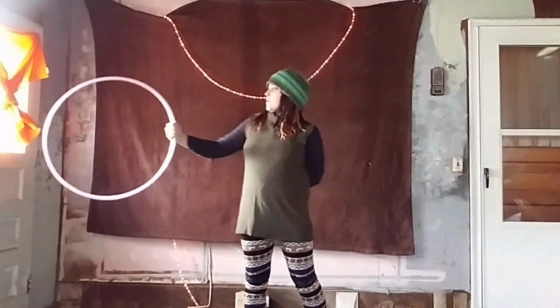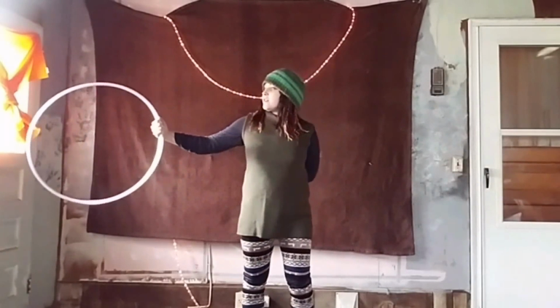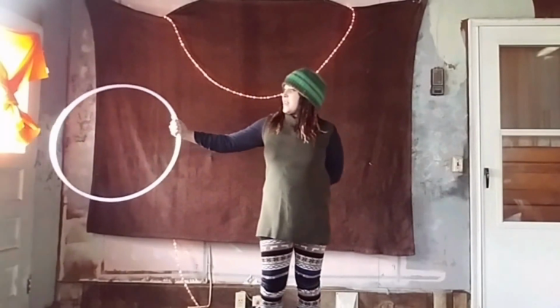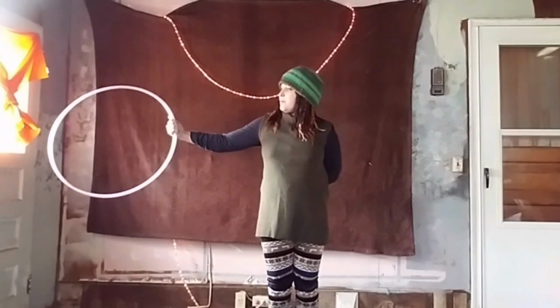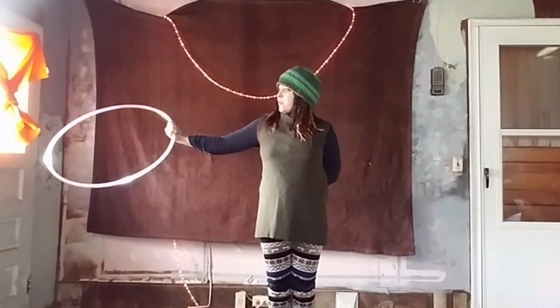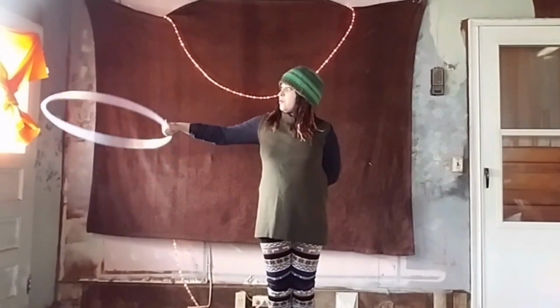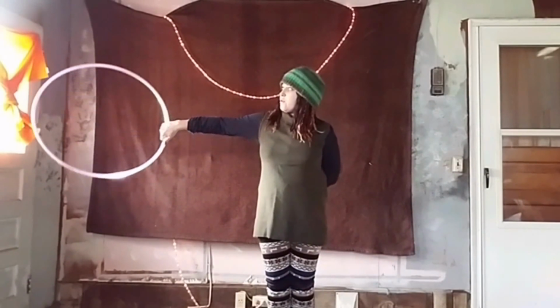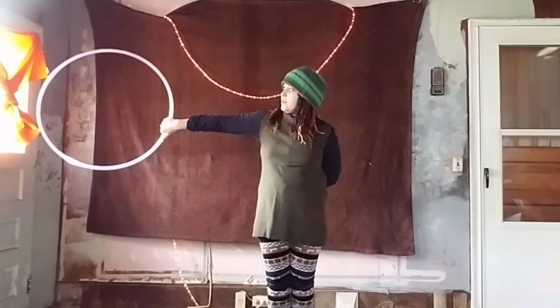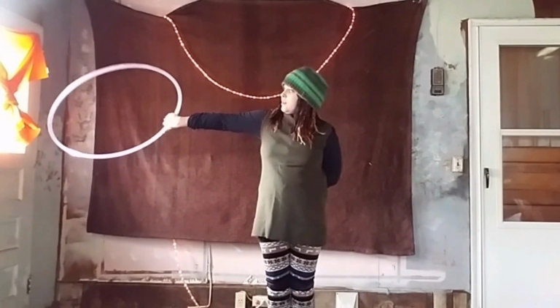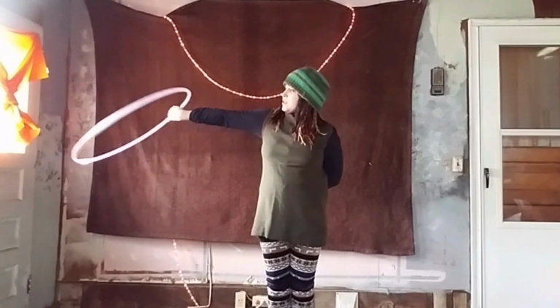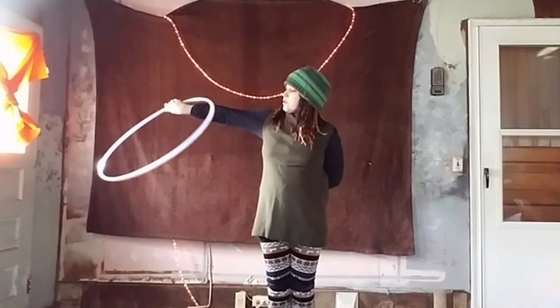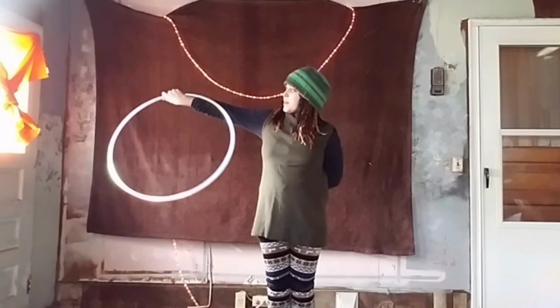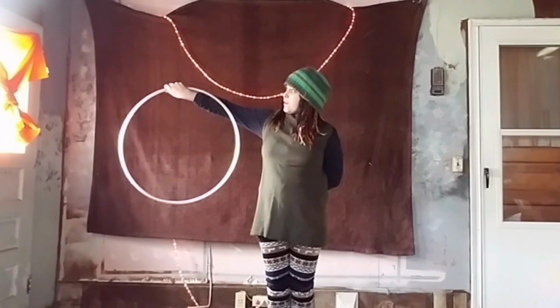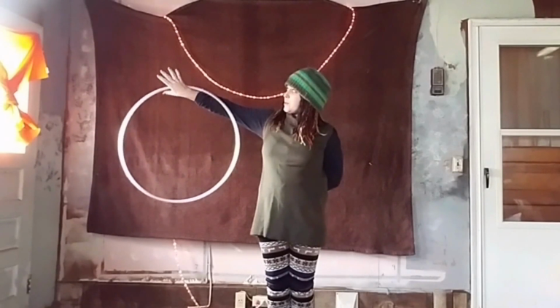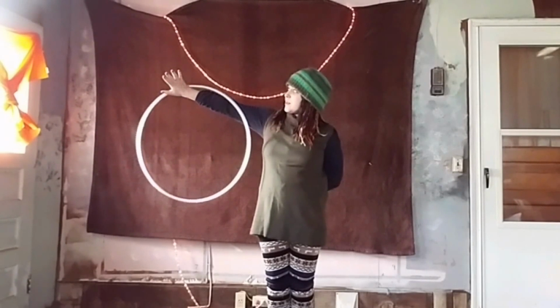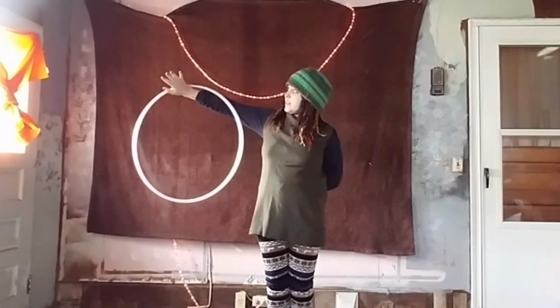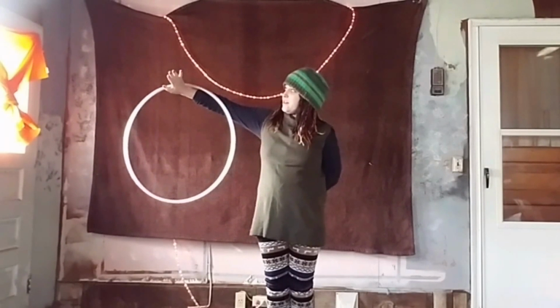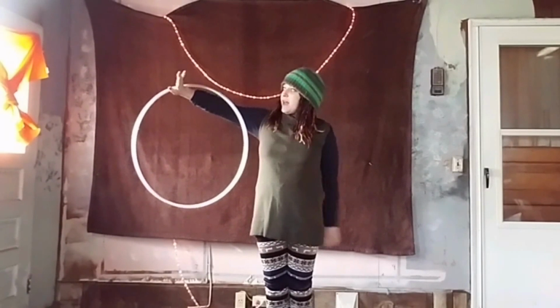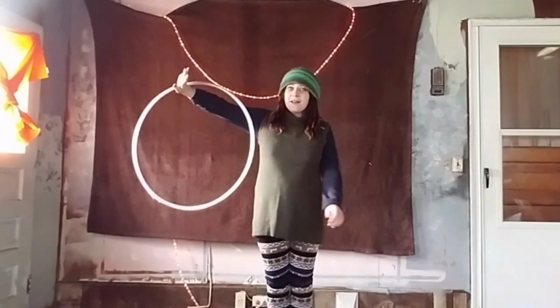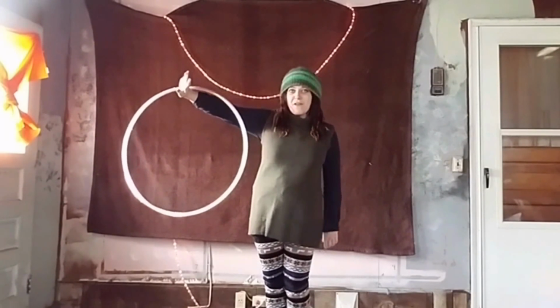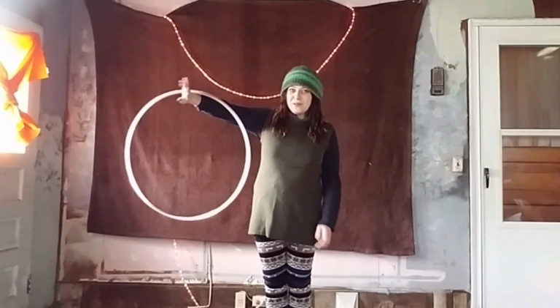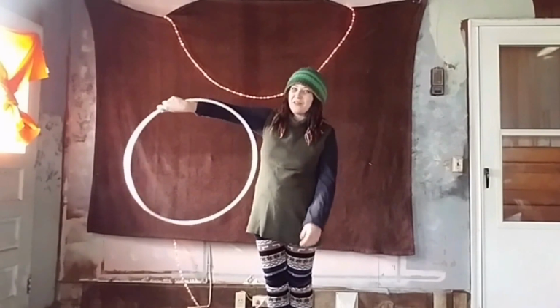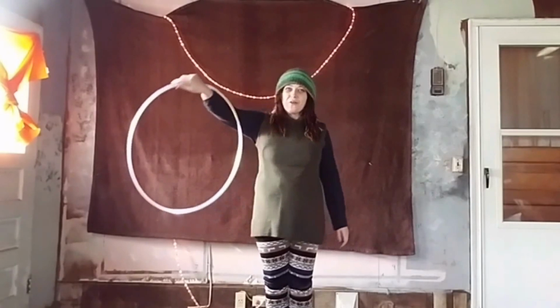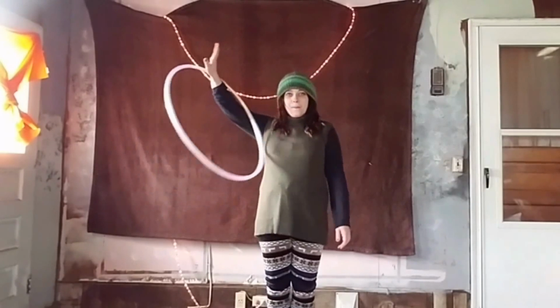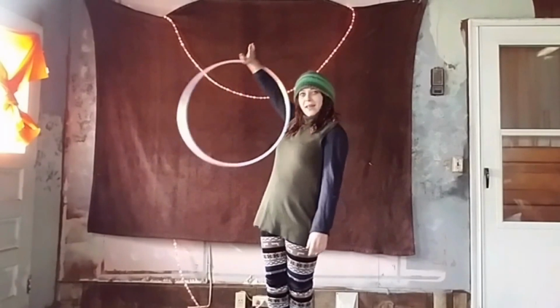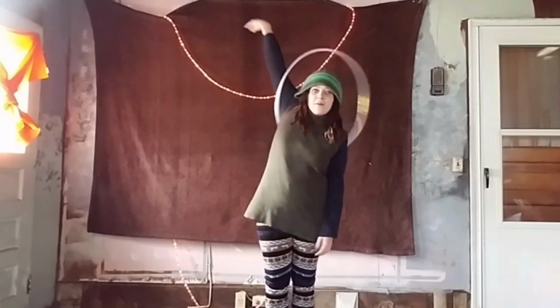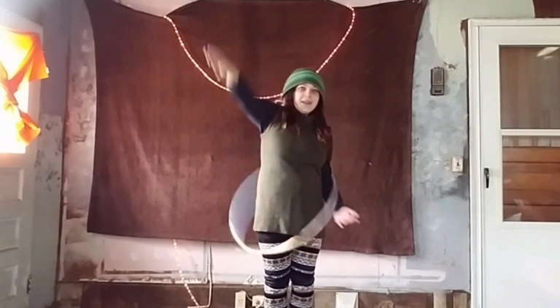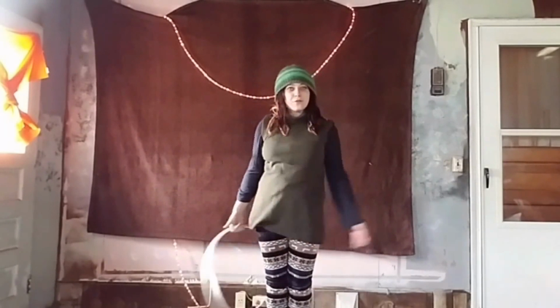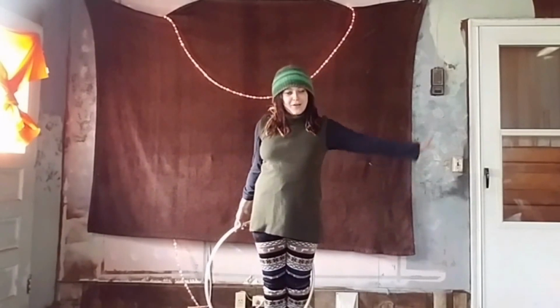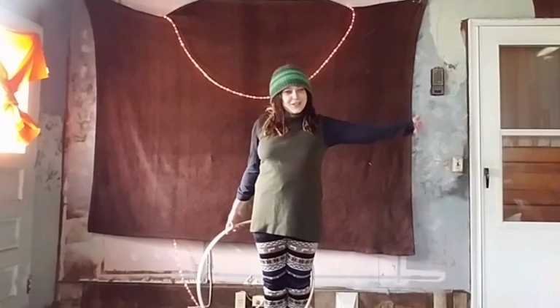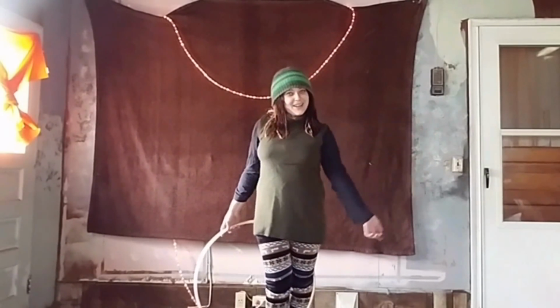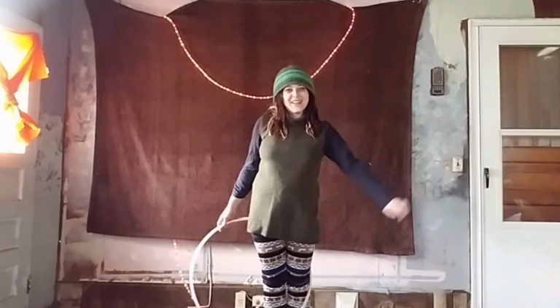From here our dominant hand simply is going to twist forward. As it twists forward we're going to let go of the hoop so our arm is now hooked in here. And one of my favorite moves — if we go back and up it will fold right down into an escalator.